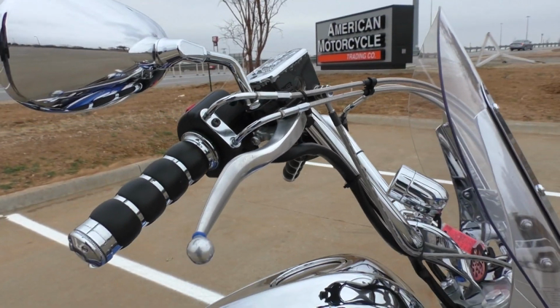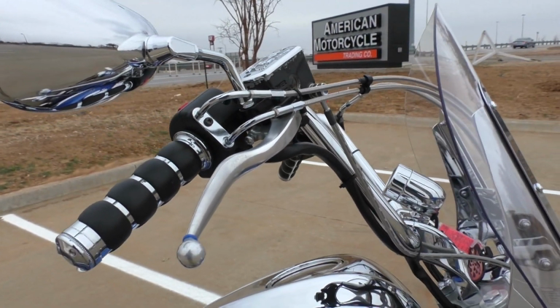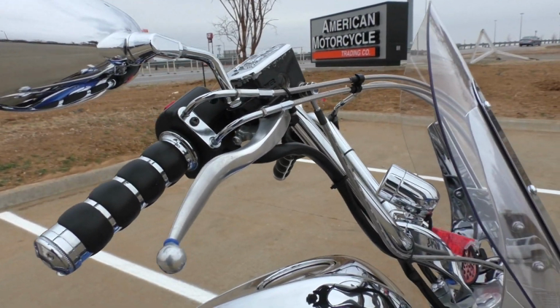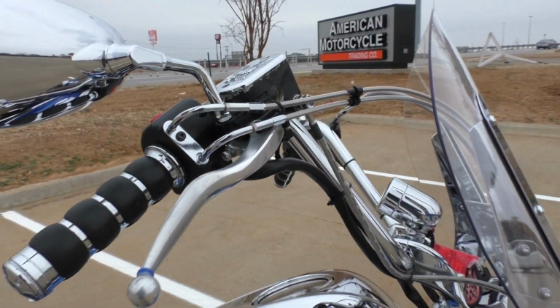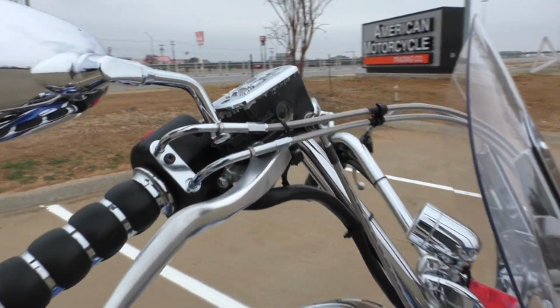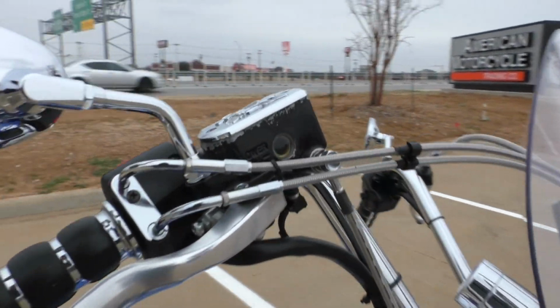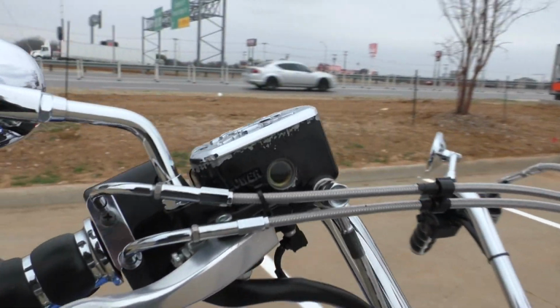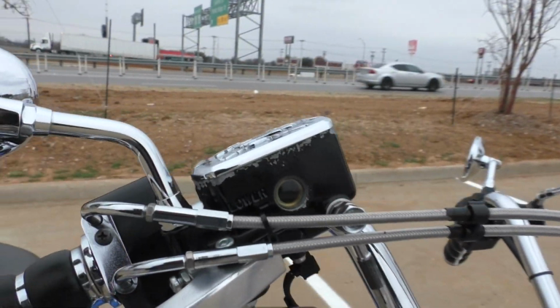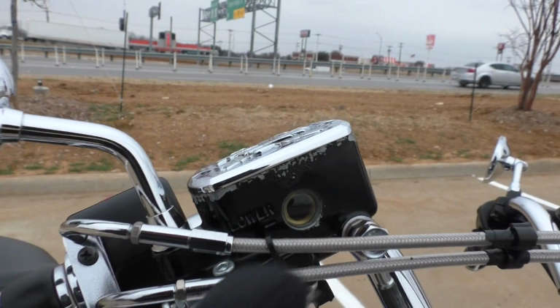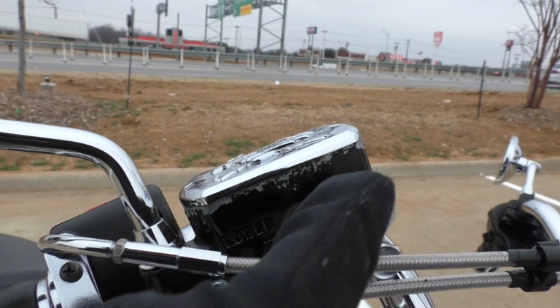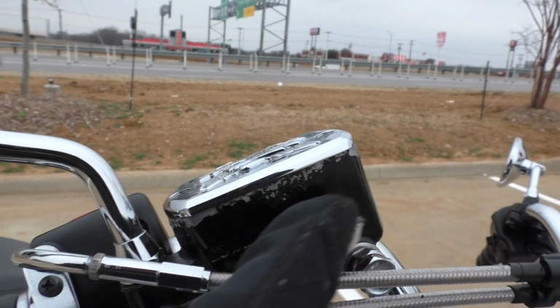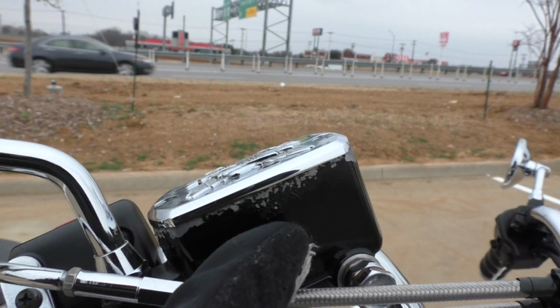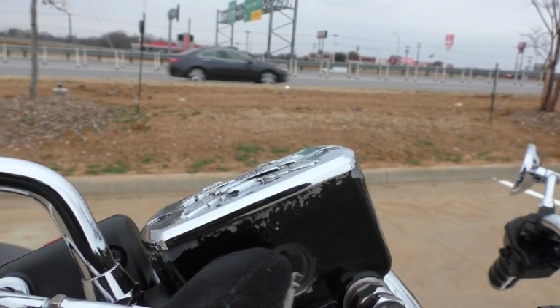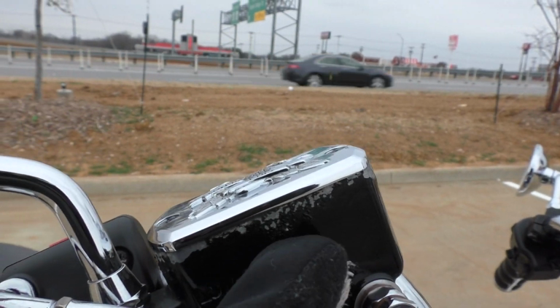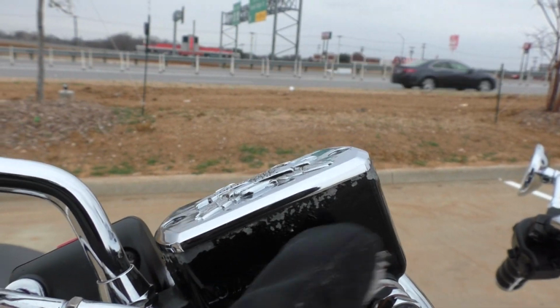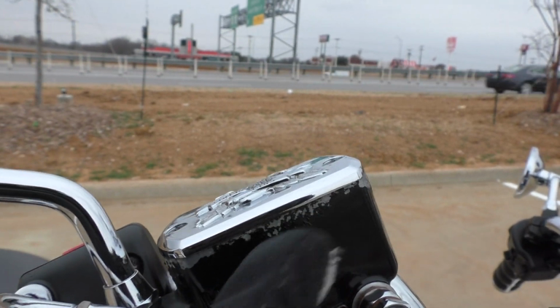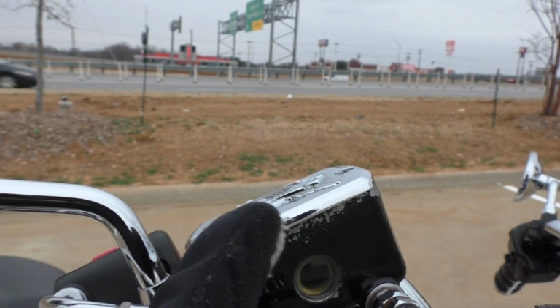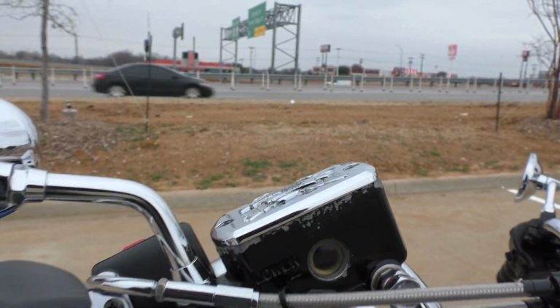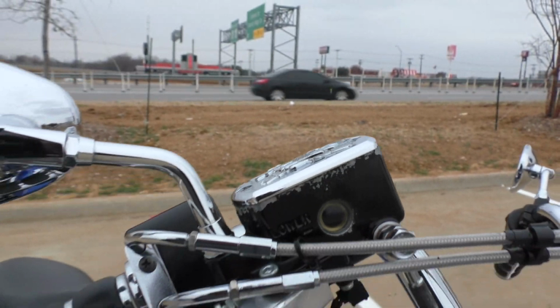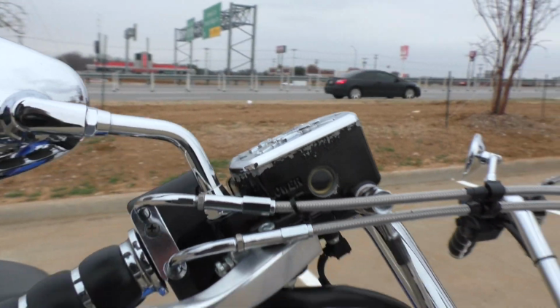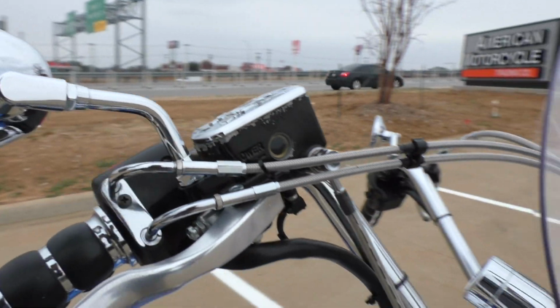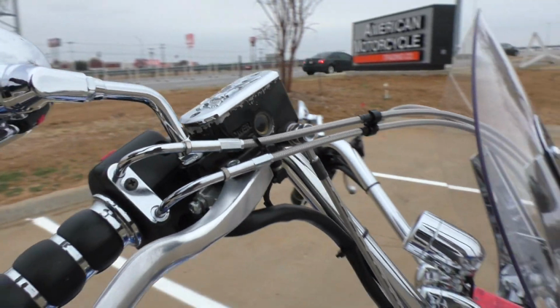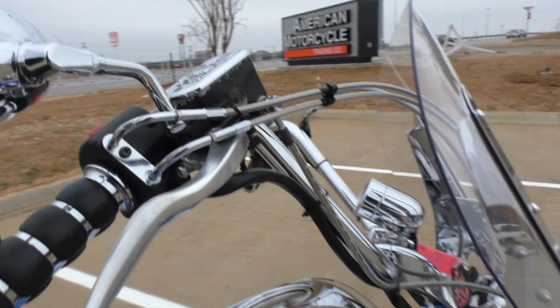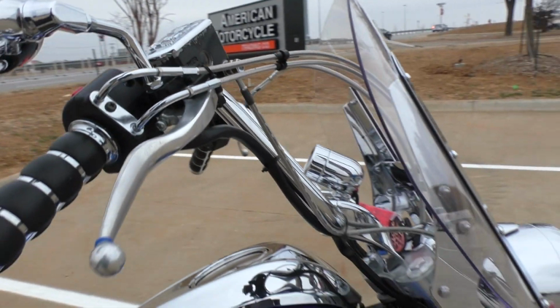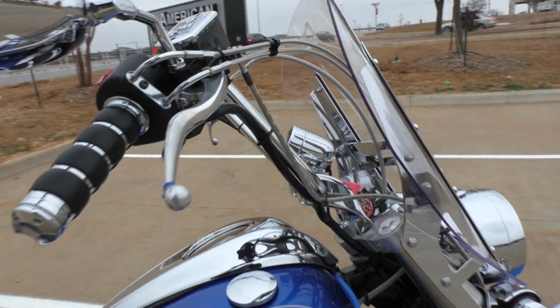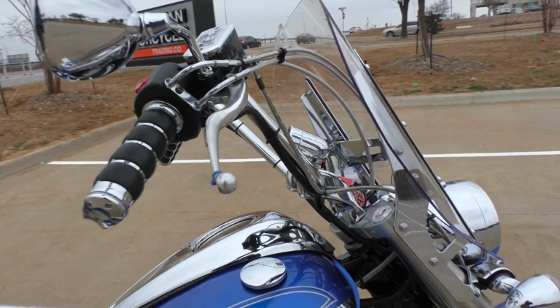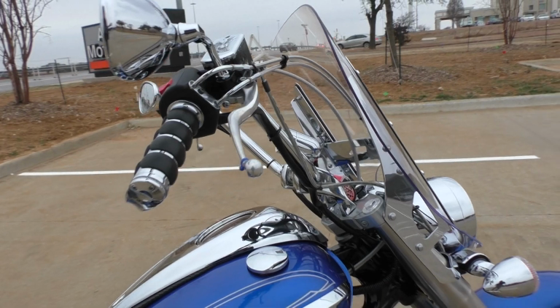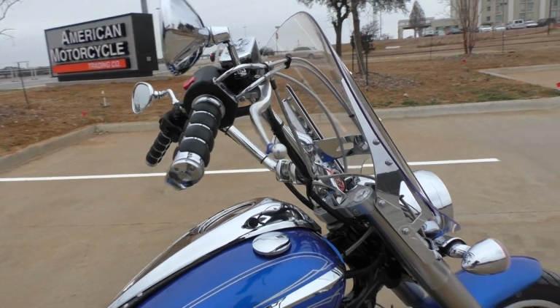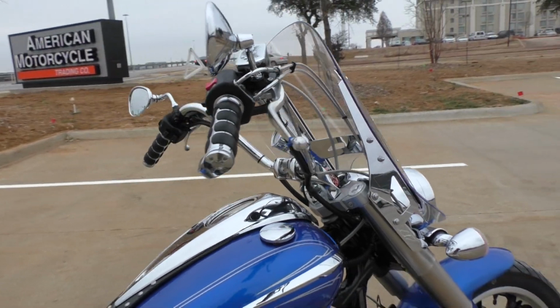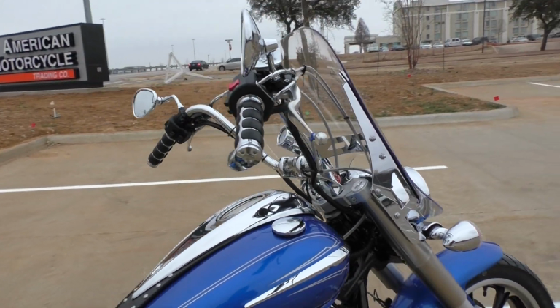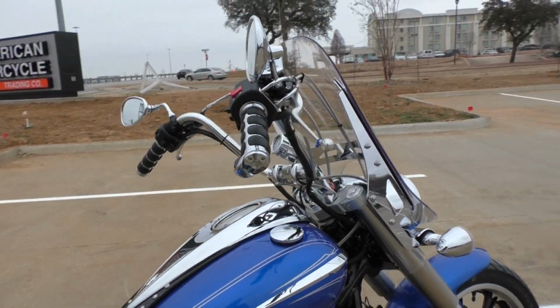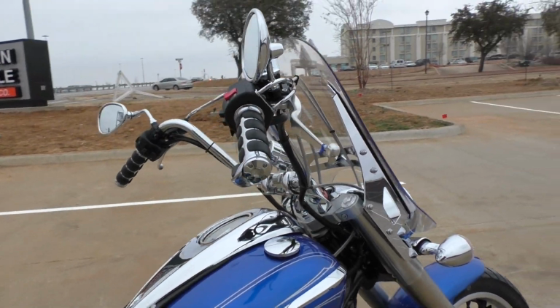The only cosmetic issue I really noticed was up on the master cylinder, some of the paint's chipping away. But as far as the paint and the chrome, everything looked good.